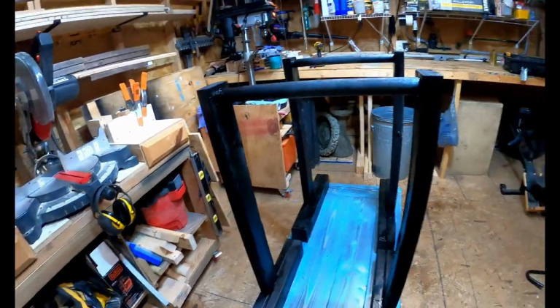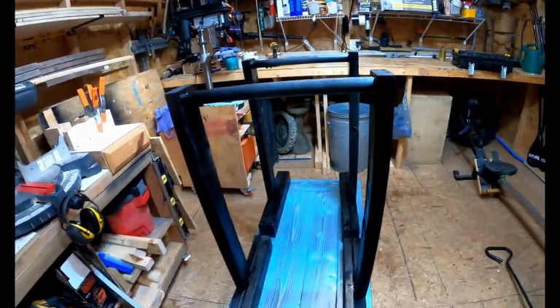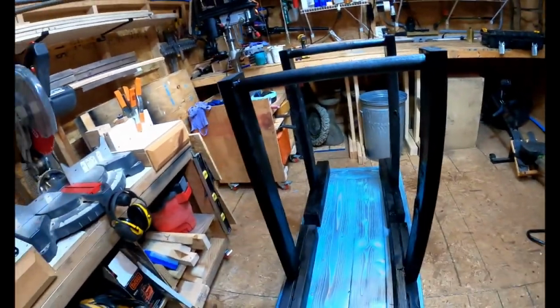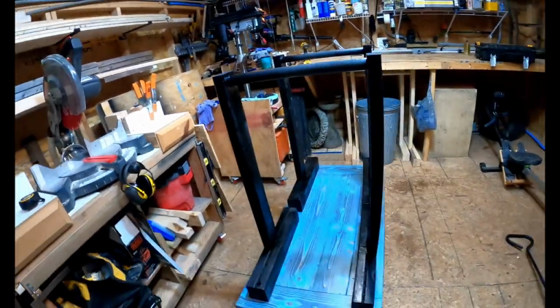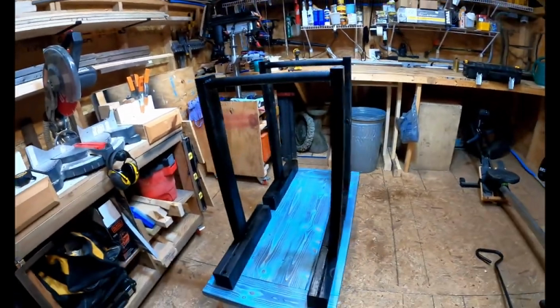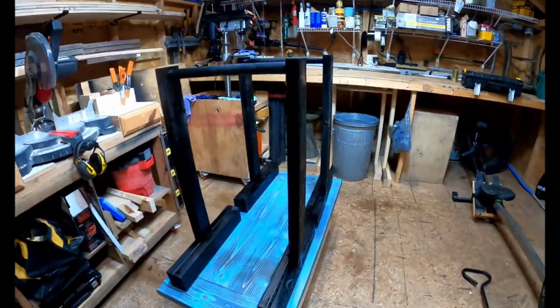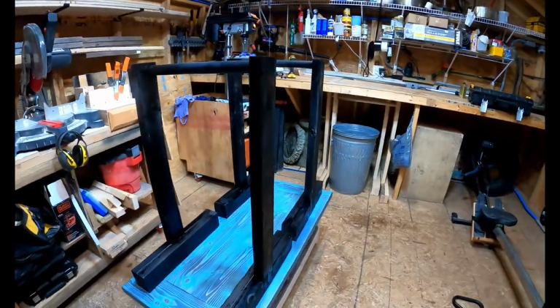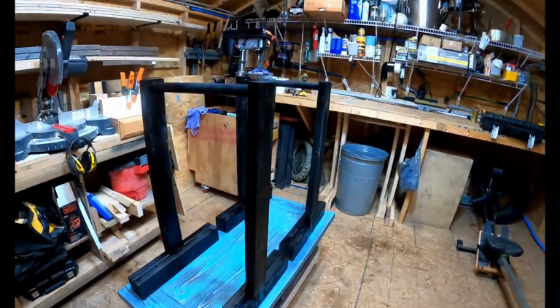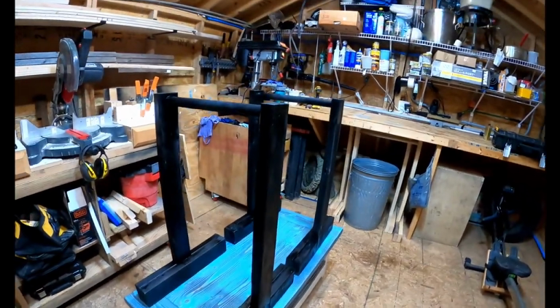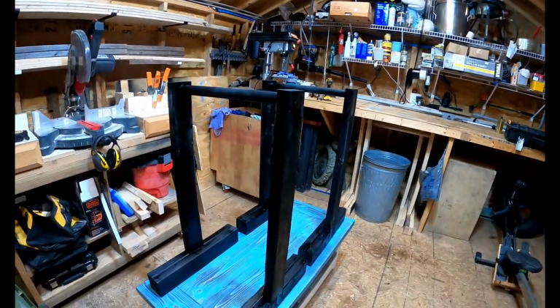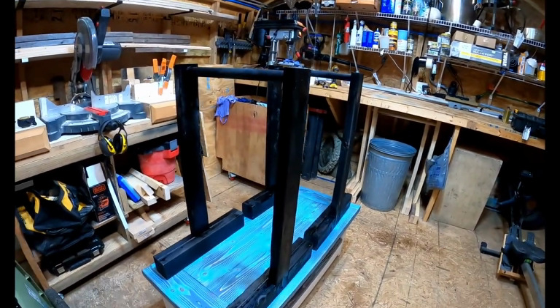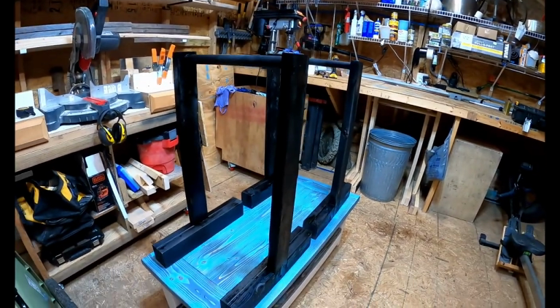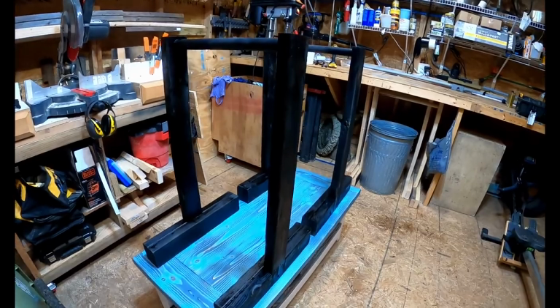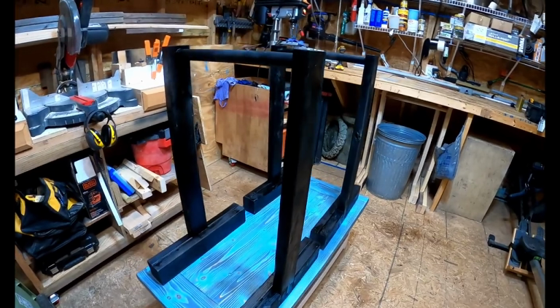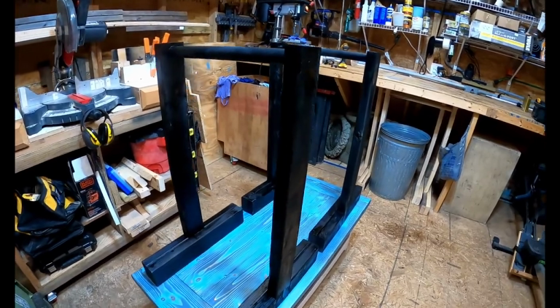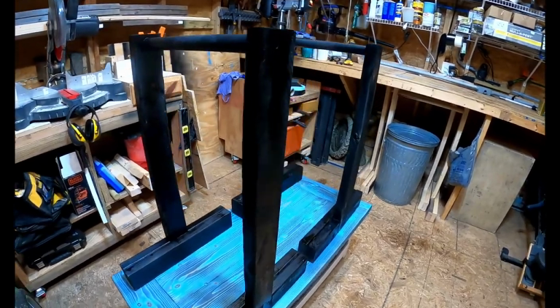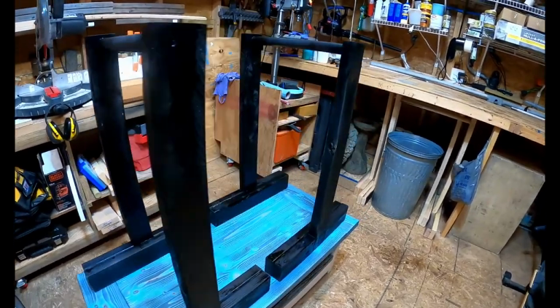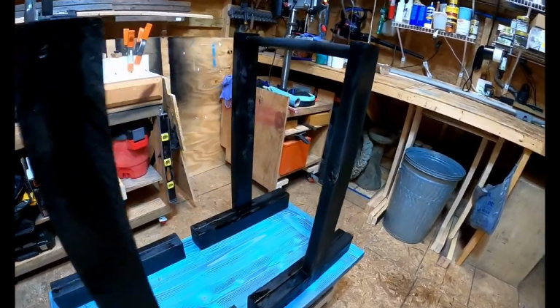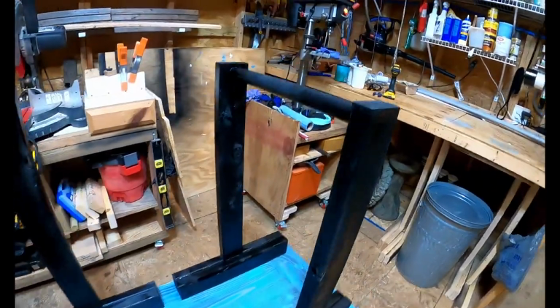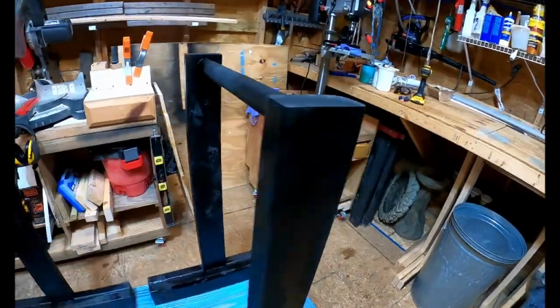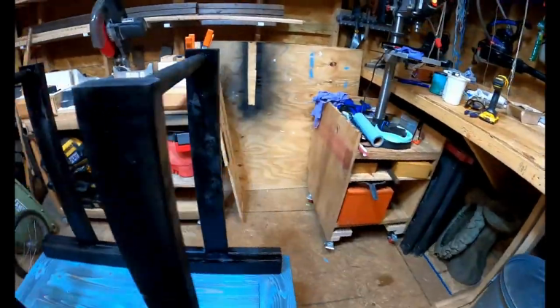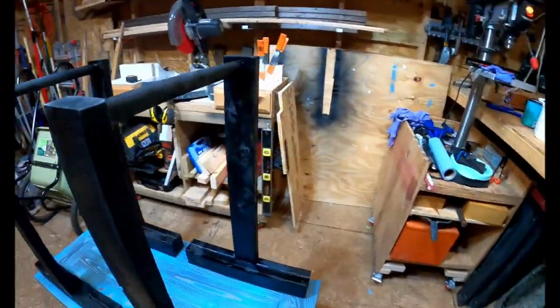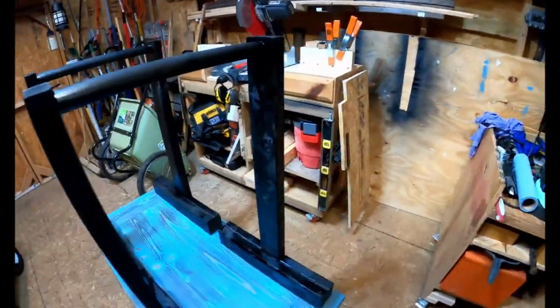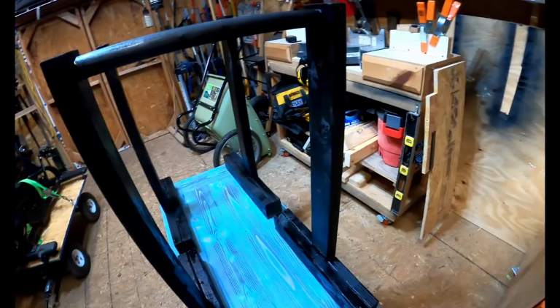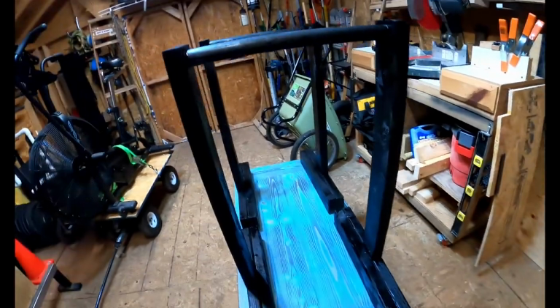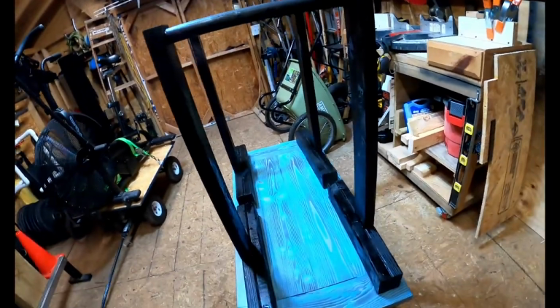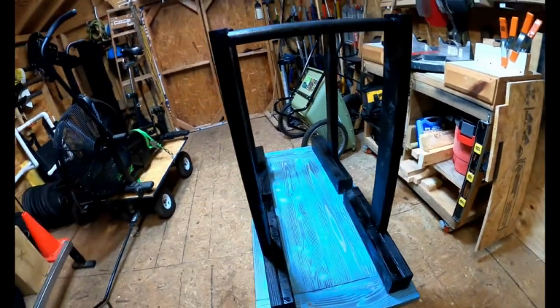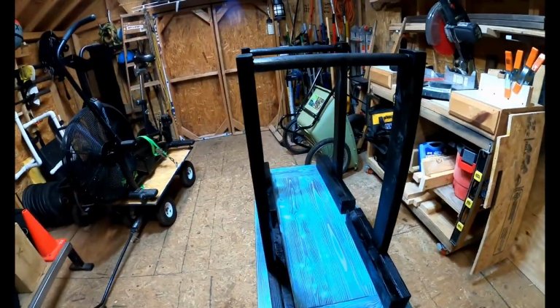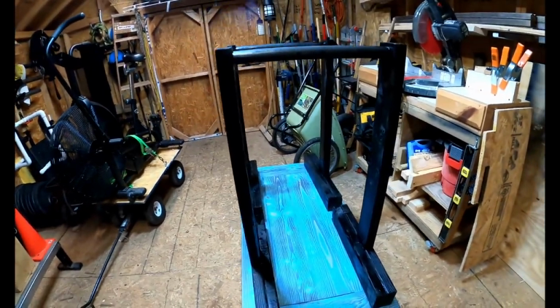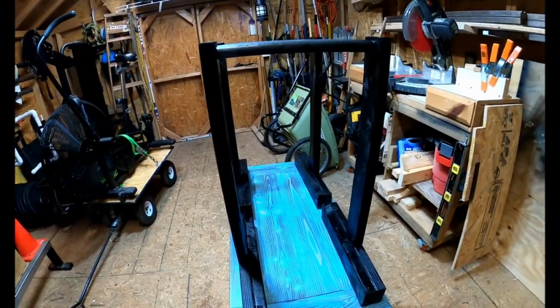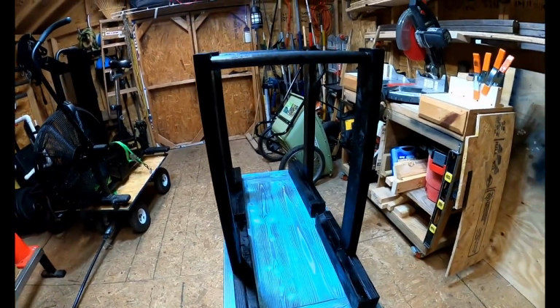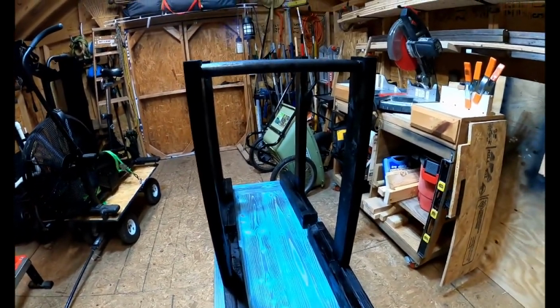Finished another pair — I guess I'll call these dip parallettes for home. Spray-painted black just to protect them, or to match the driveway or the garage floor mats.